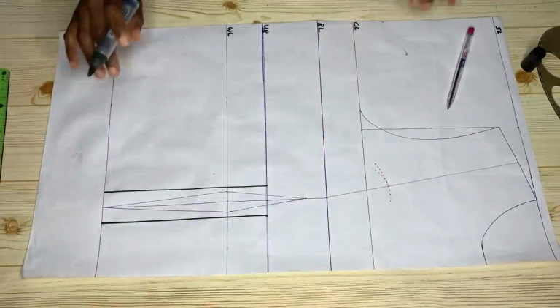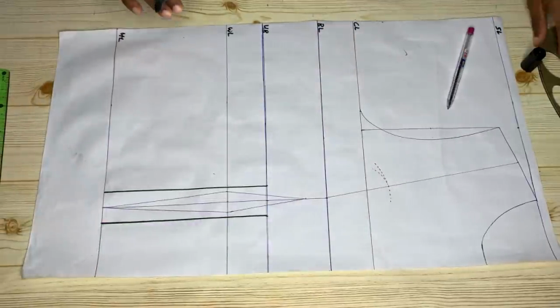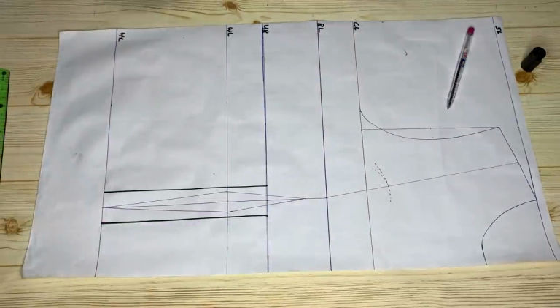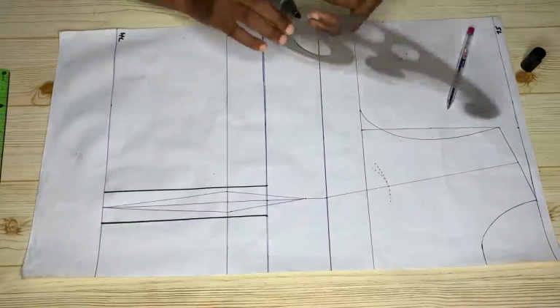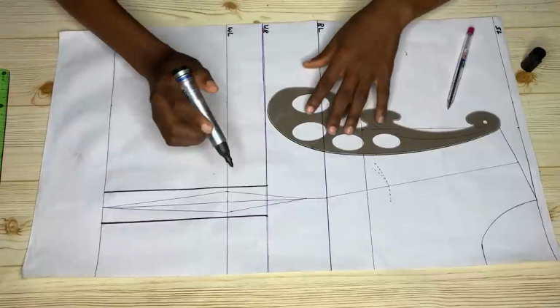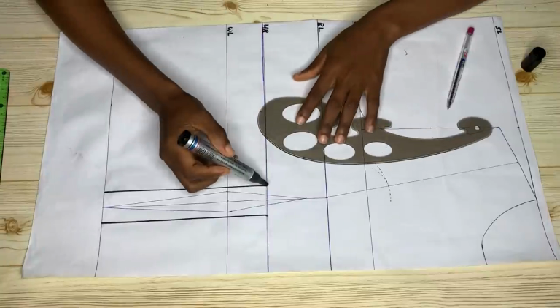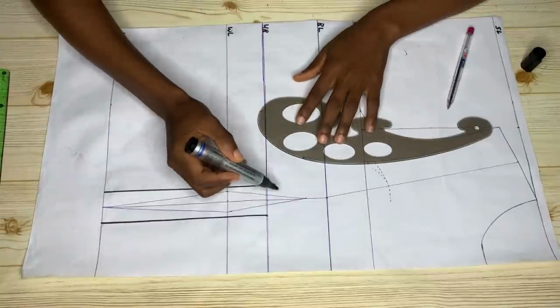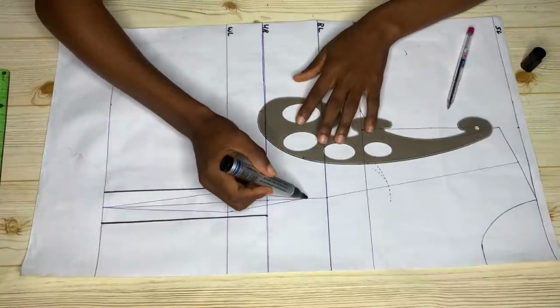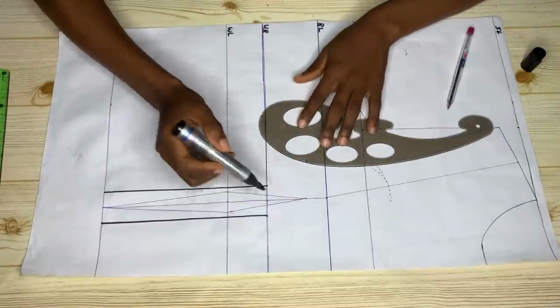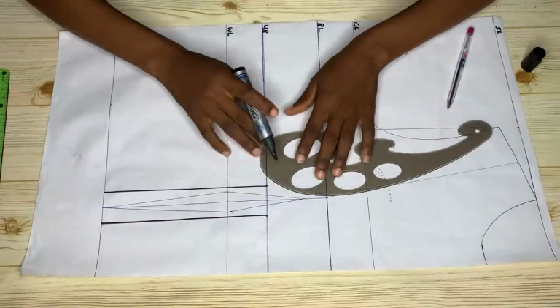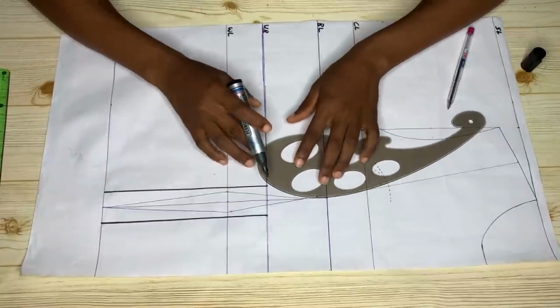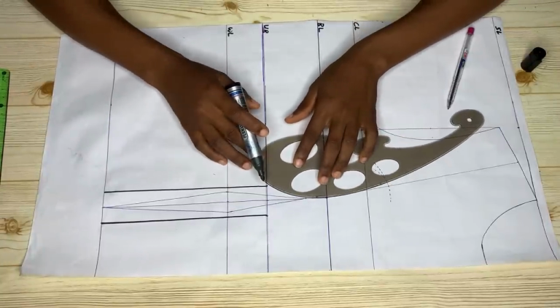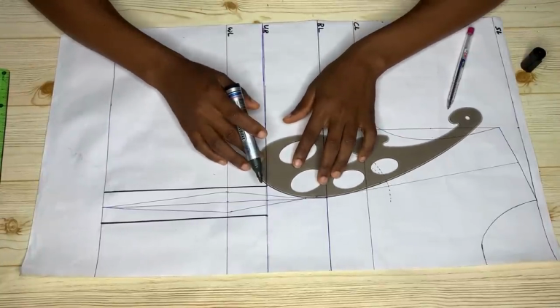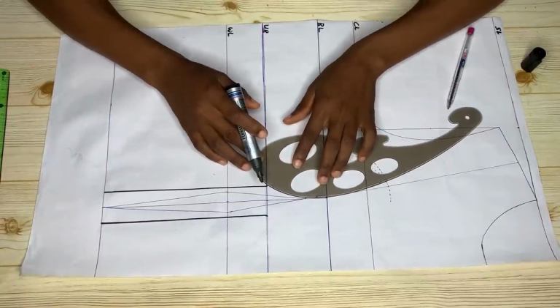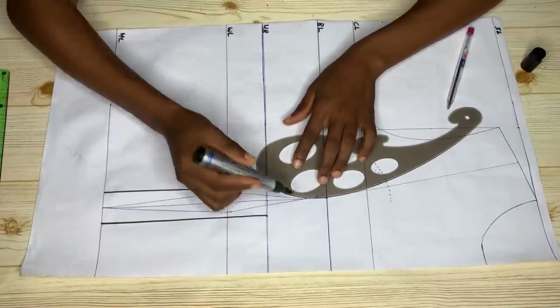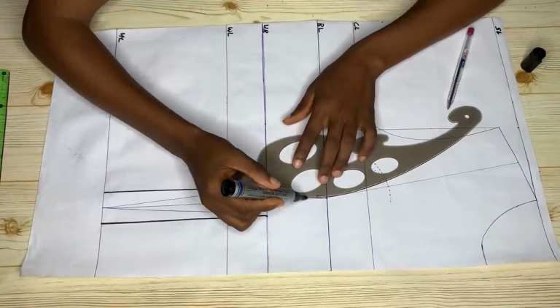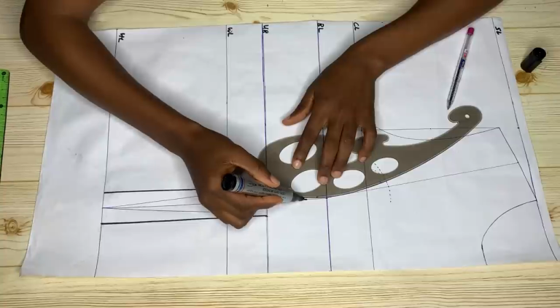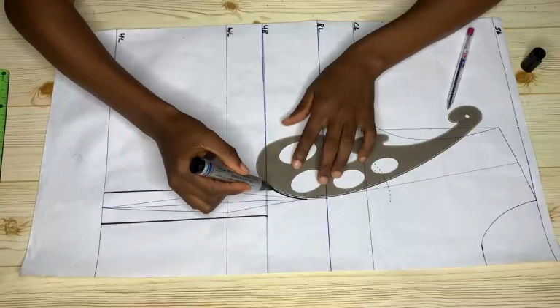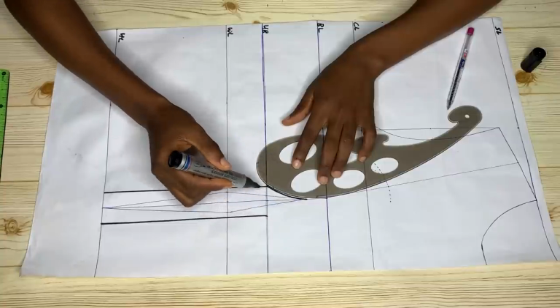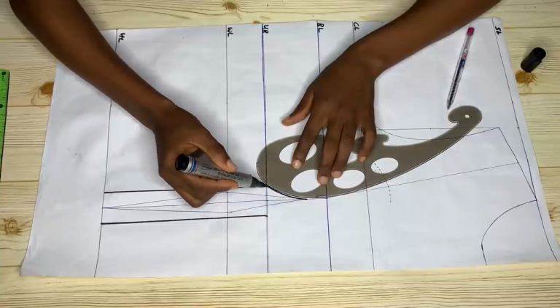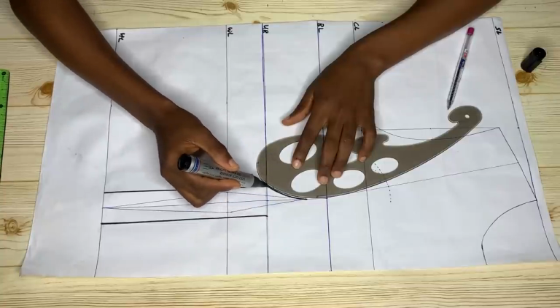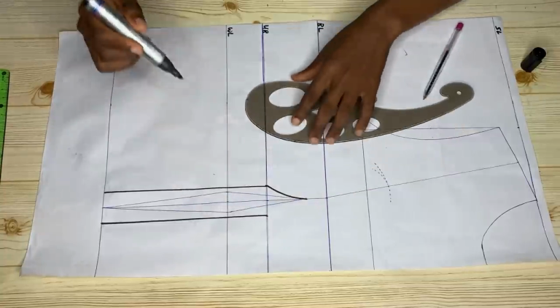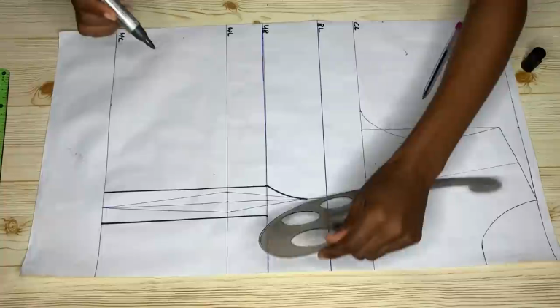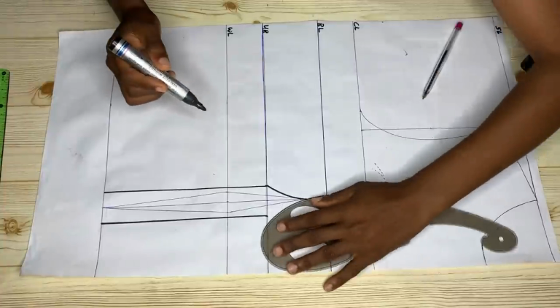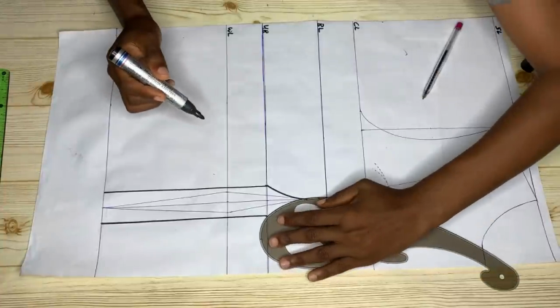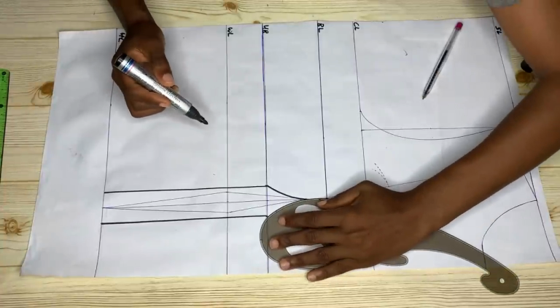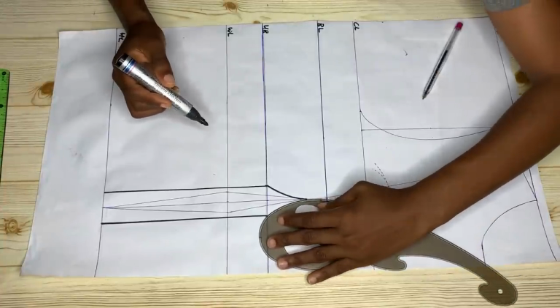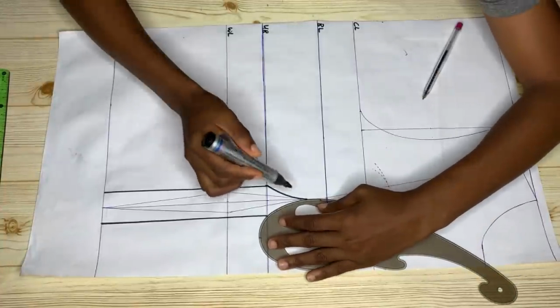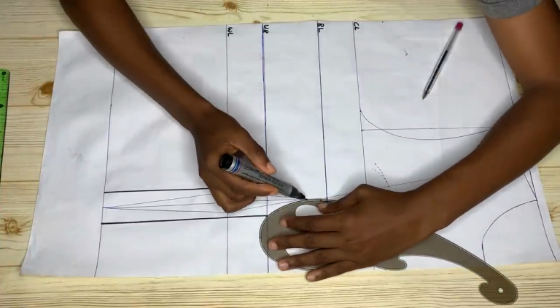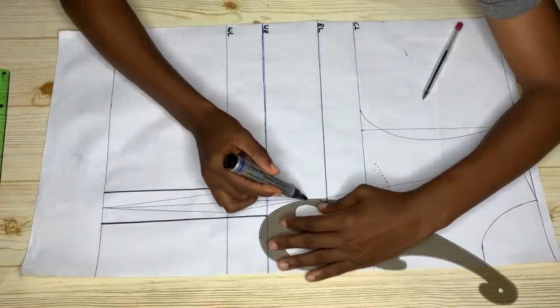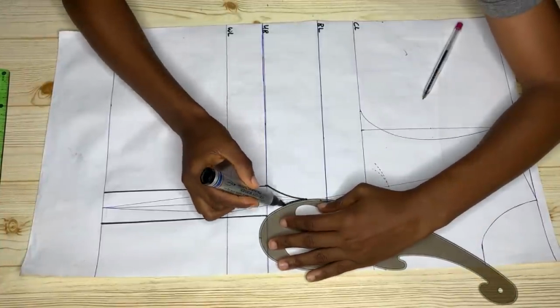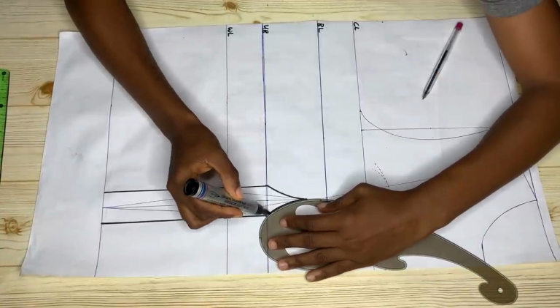From this point you're going to connect to the top of our dart, just like you see me doing — connect a curve using your curve rule. If you don't have a curve rule, use your free hand. Repeat the same thing for the other side as well.